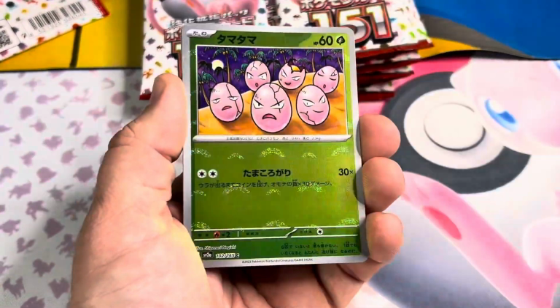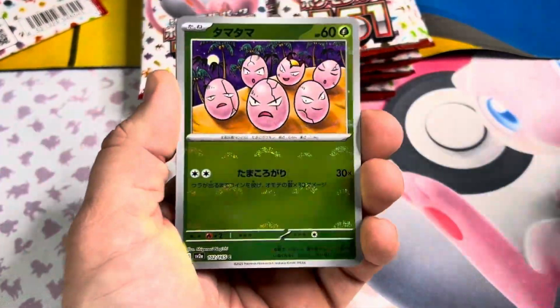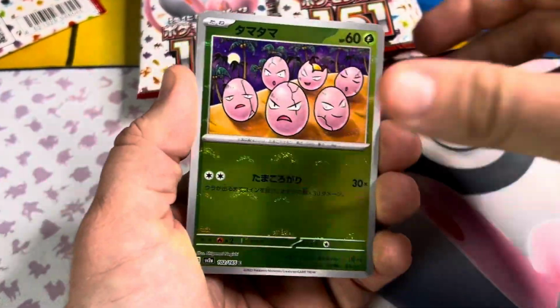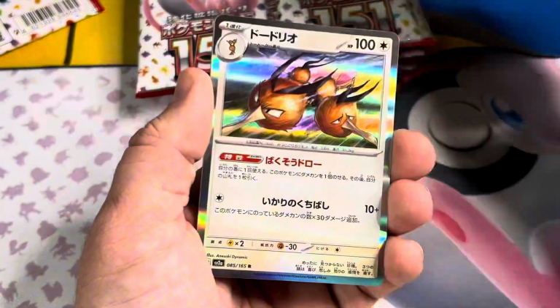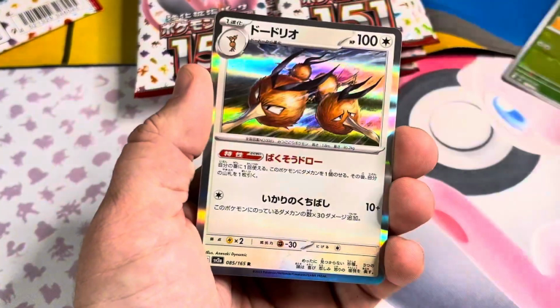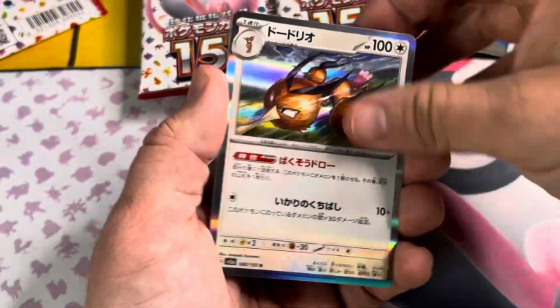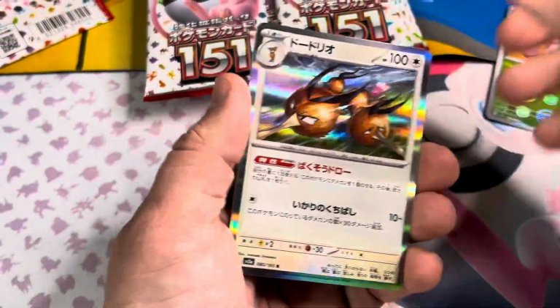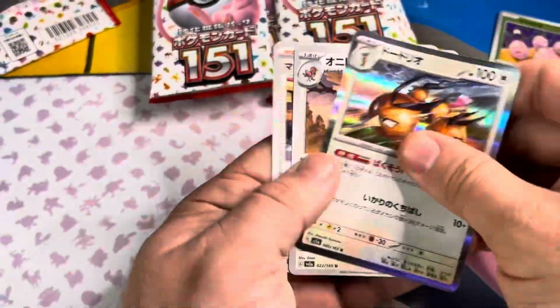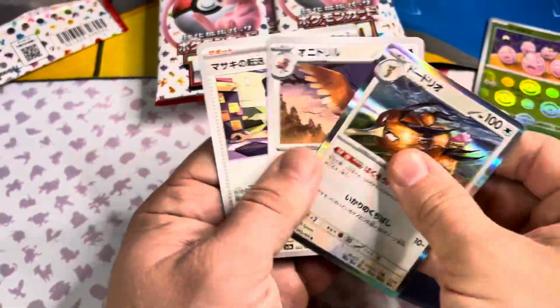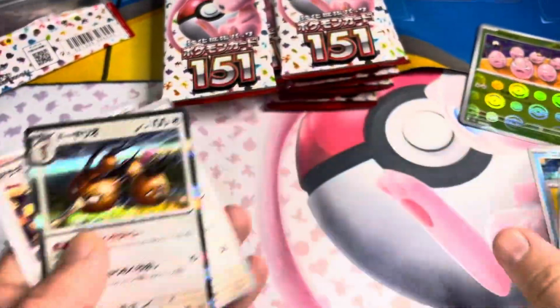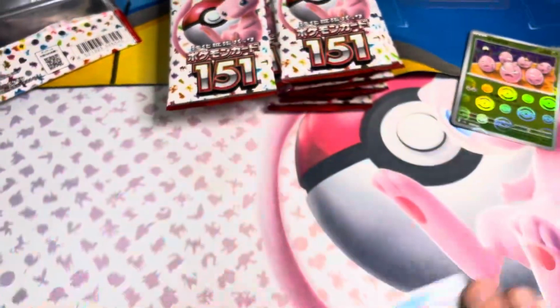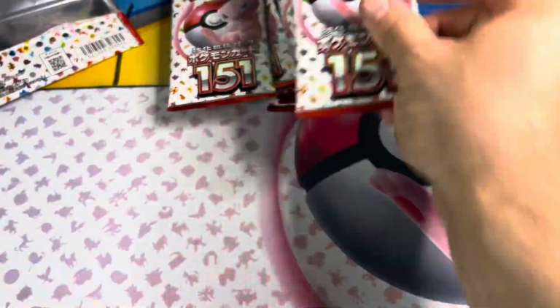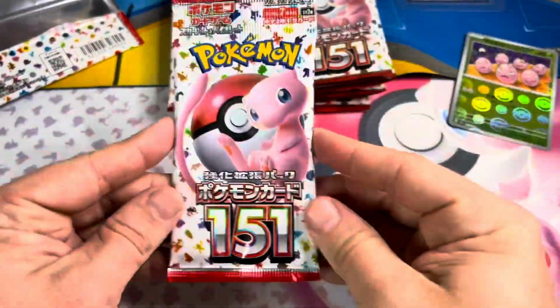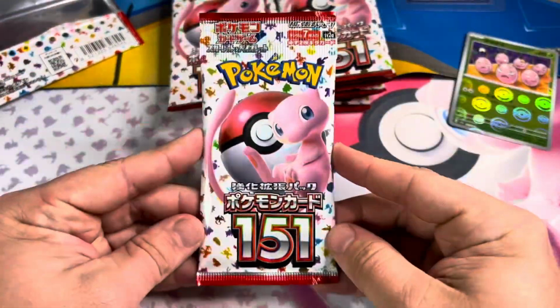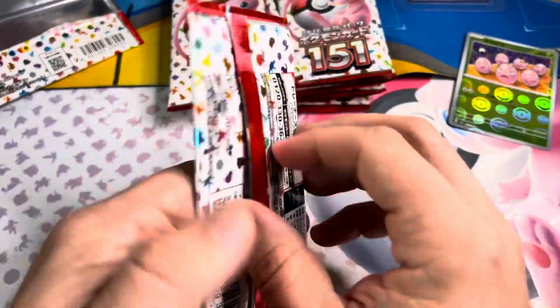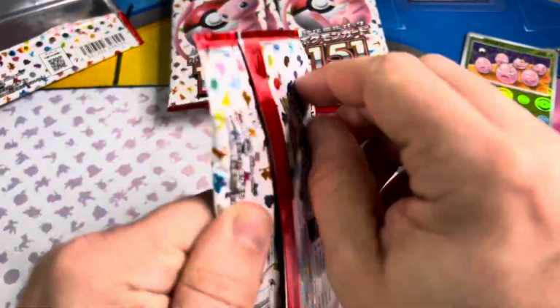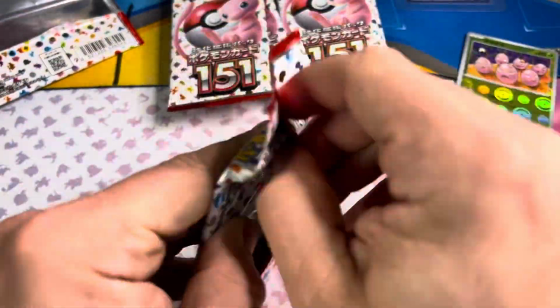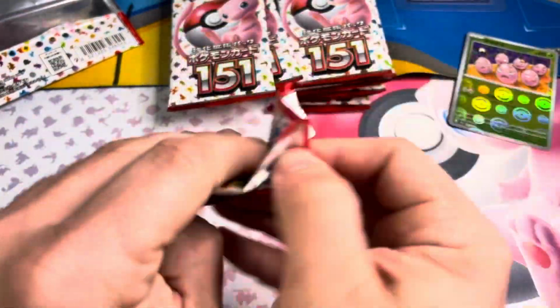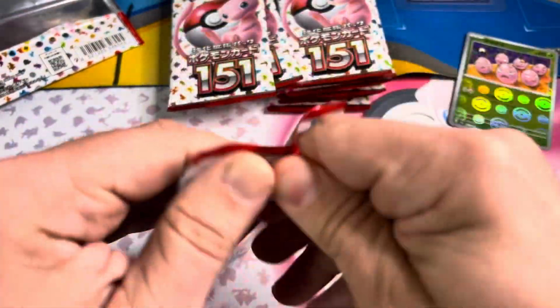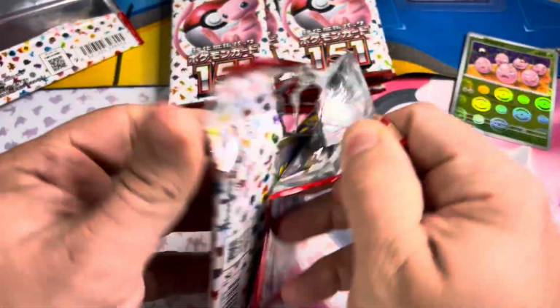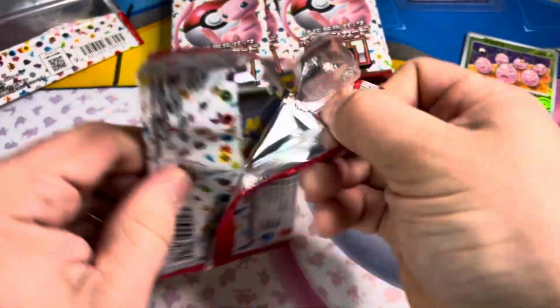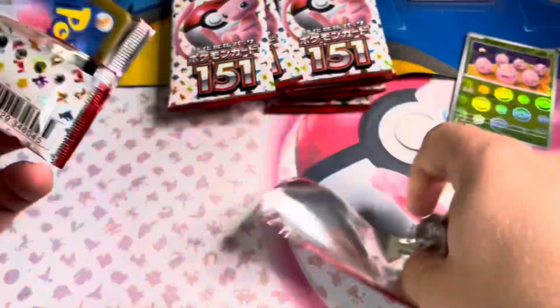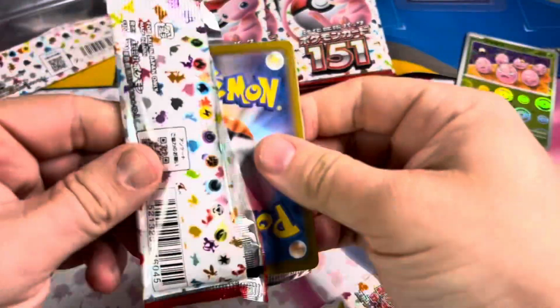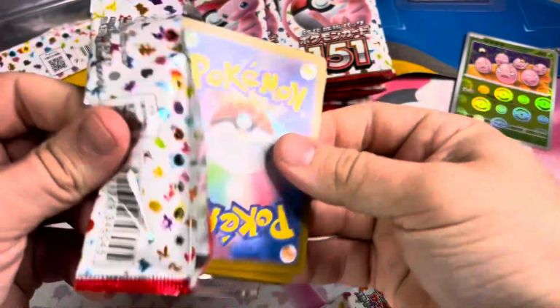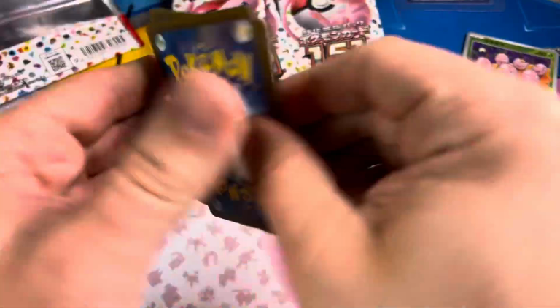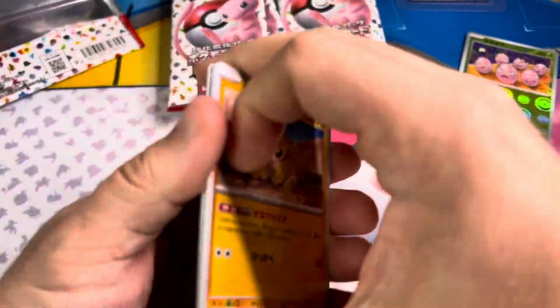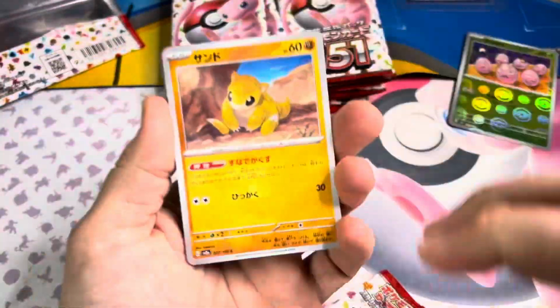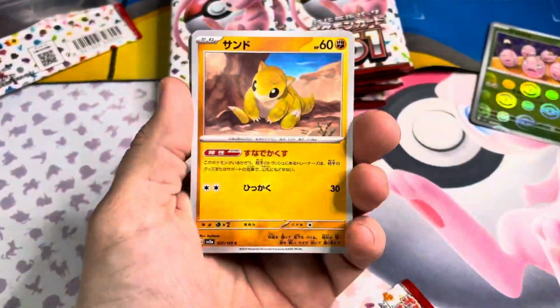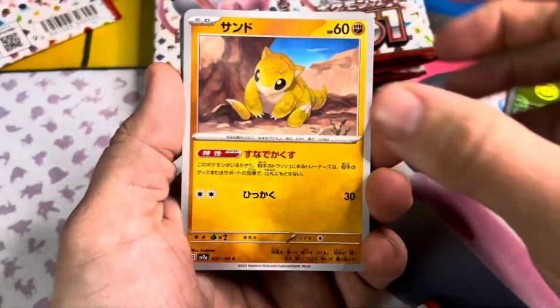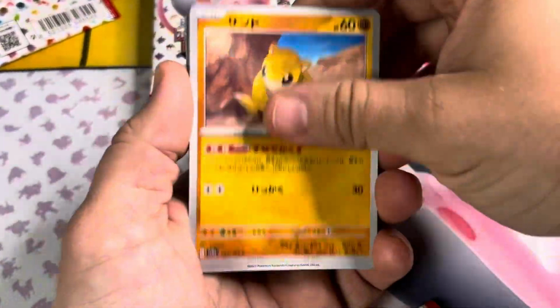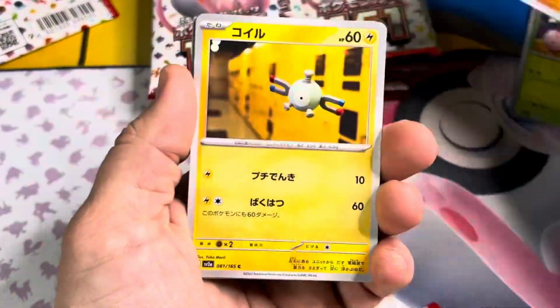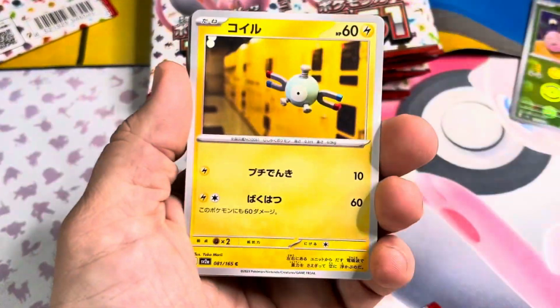Whoa, Exeggcute. Double Exeggcute? That's pretty sick, to be honest. If you're somebody who plans on opening the 151, I definitely think going with No Shrink from a trustworthy source is a good idea.